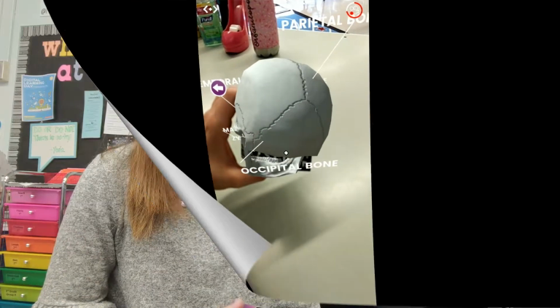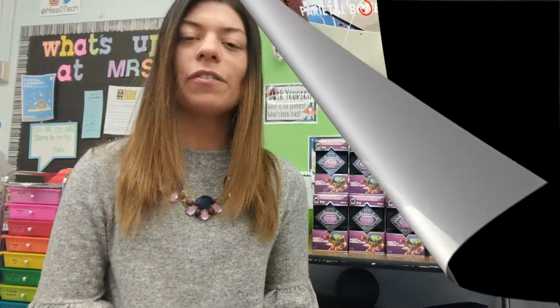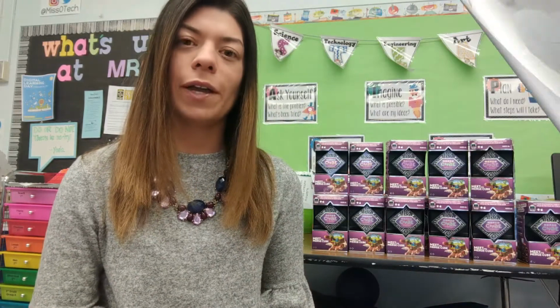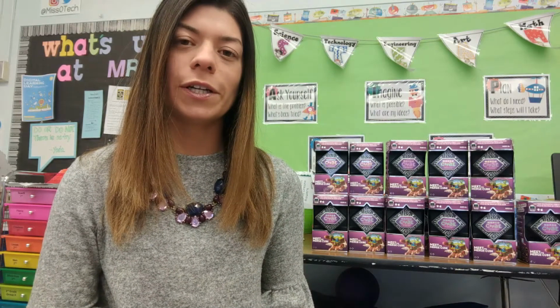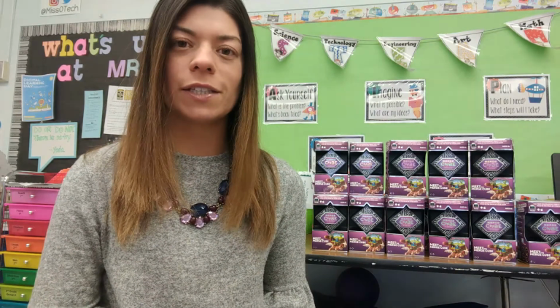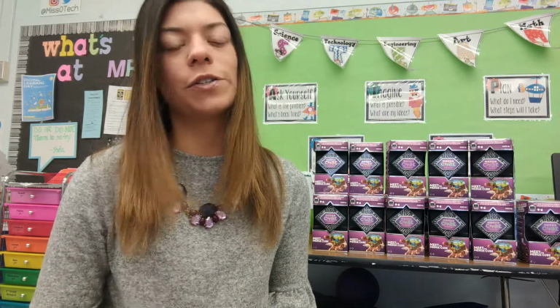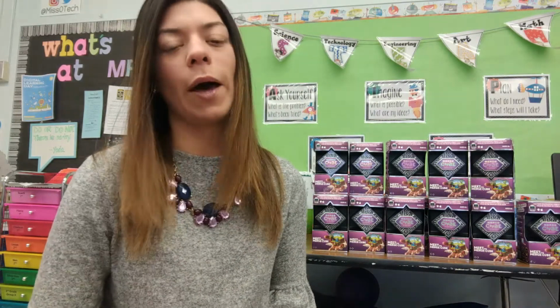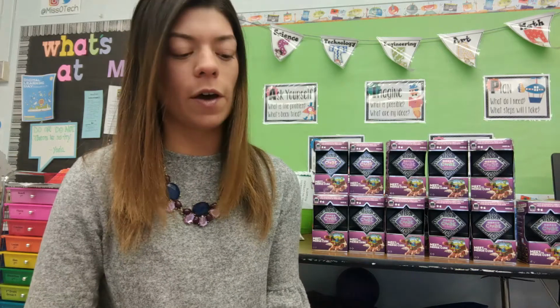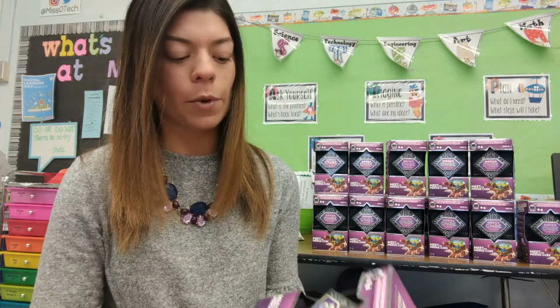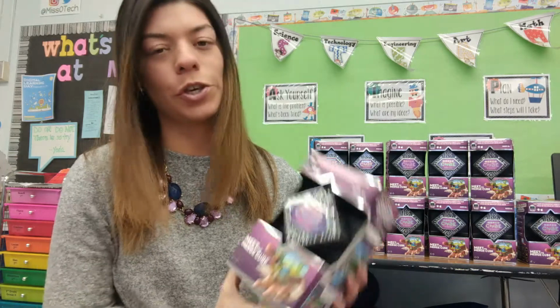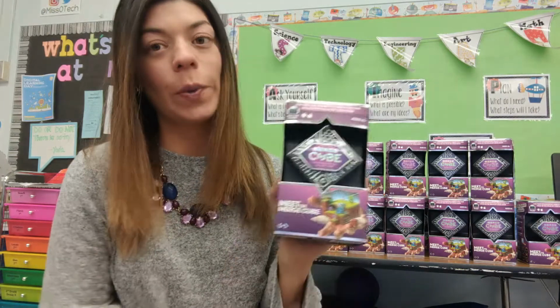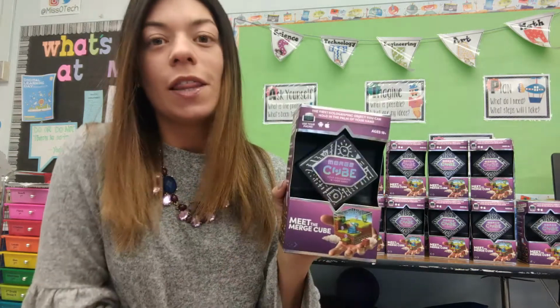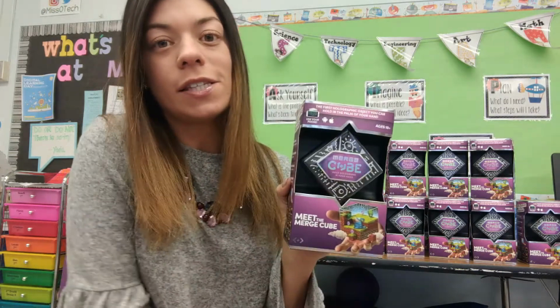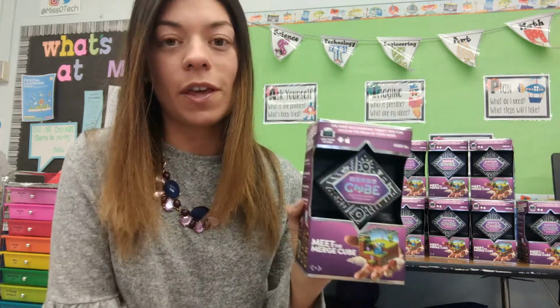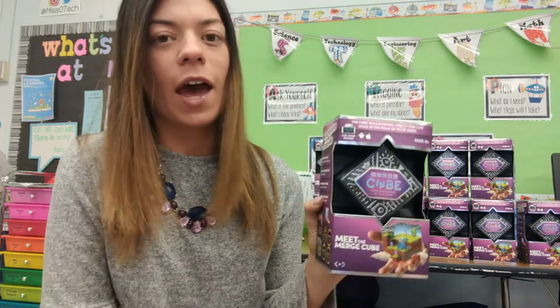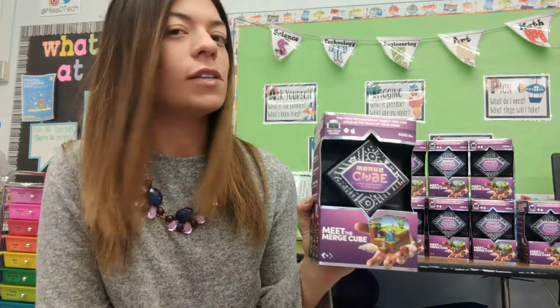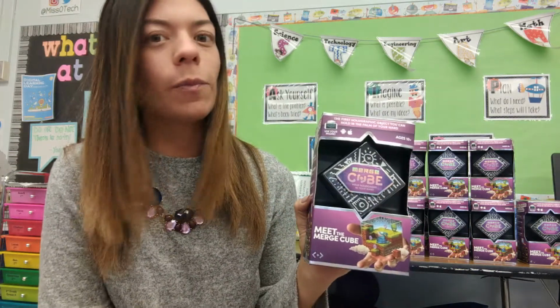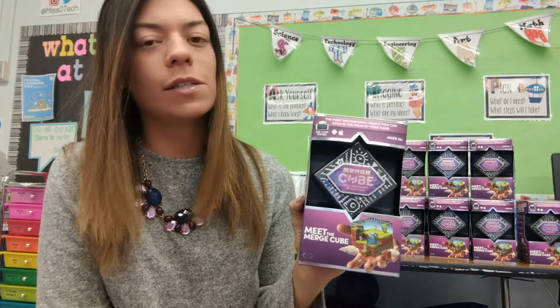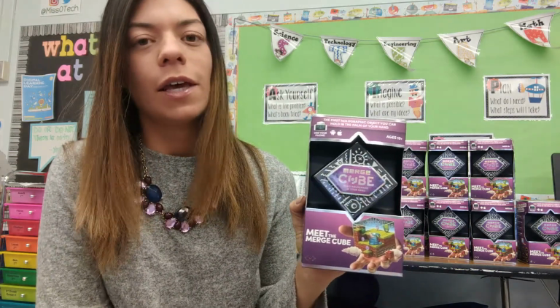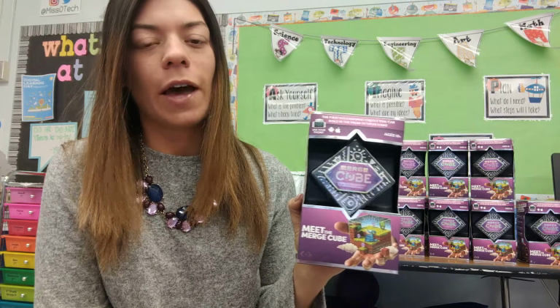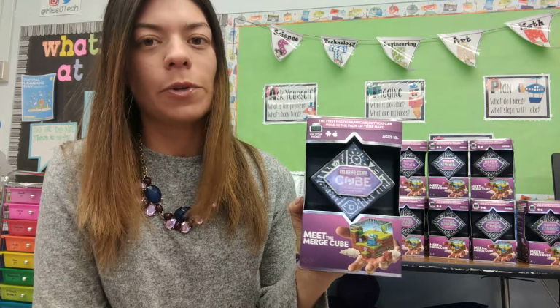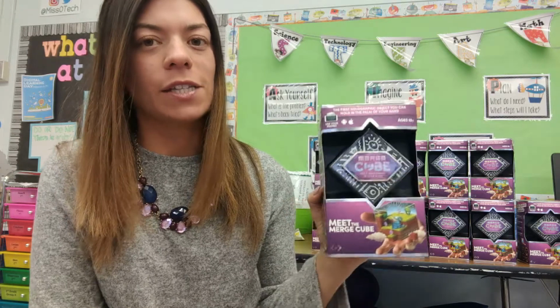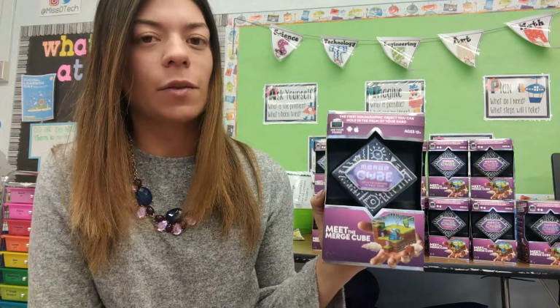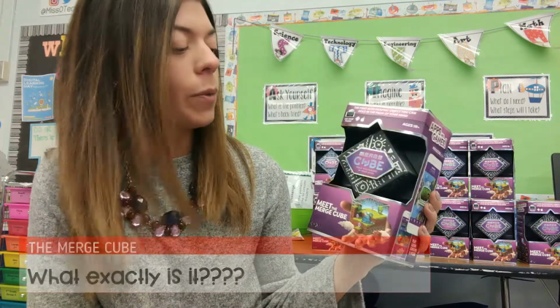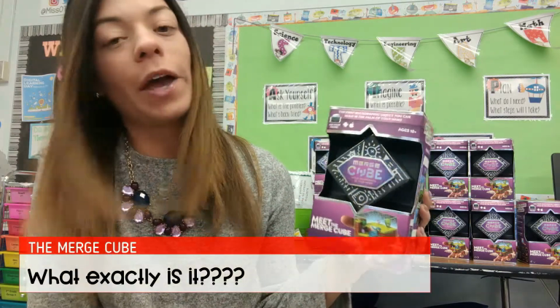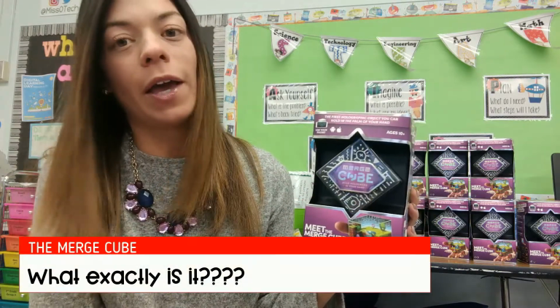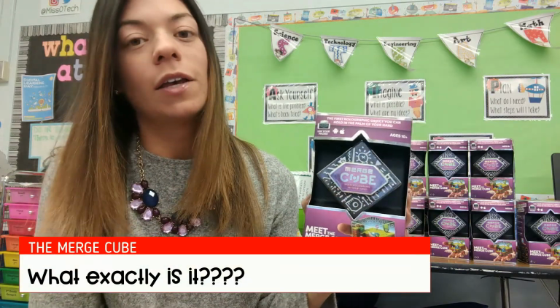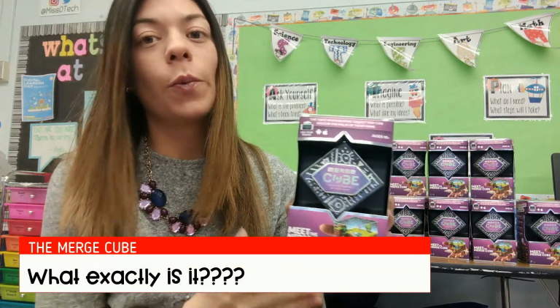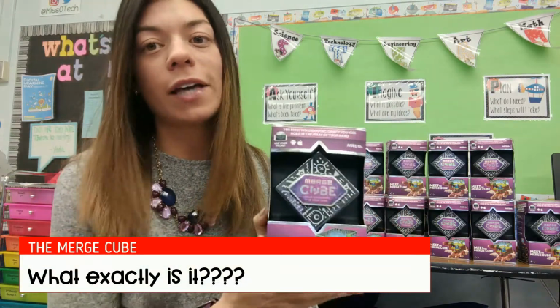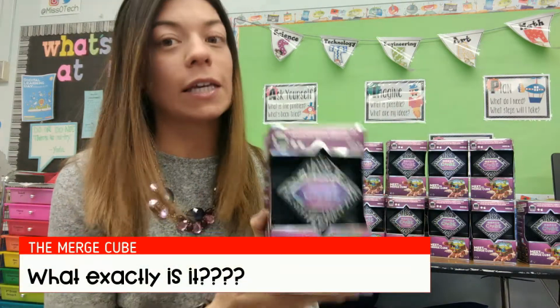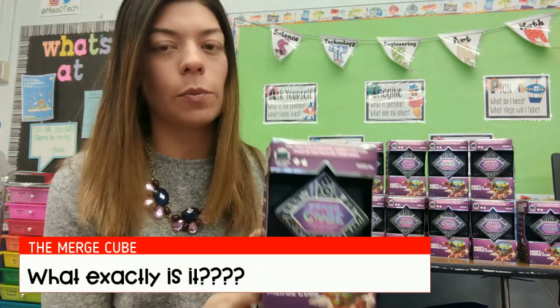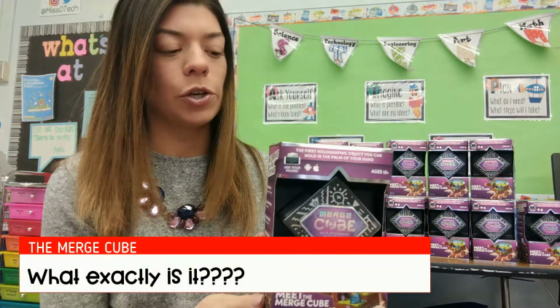Hi everyone! I'm here today to talk to you about the Merge Cube. This is something that is all the buzz the last couple of days and people are going out and buying it. So what exactly is the Merge Cube?